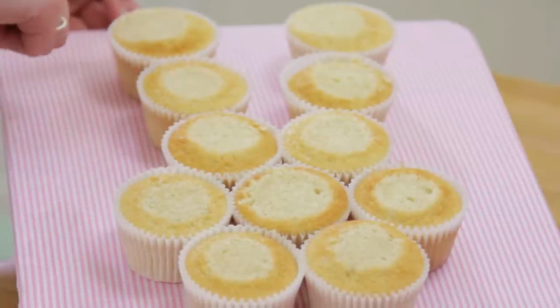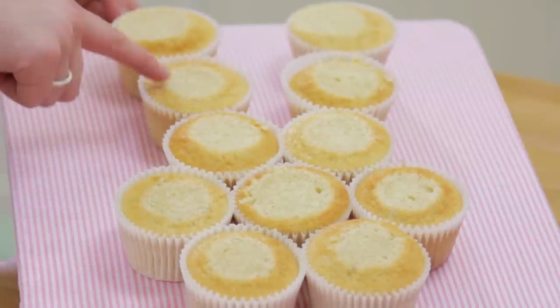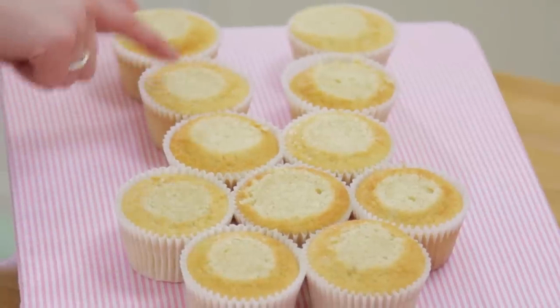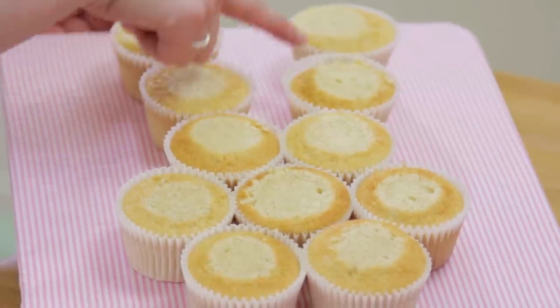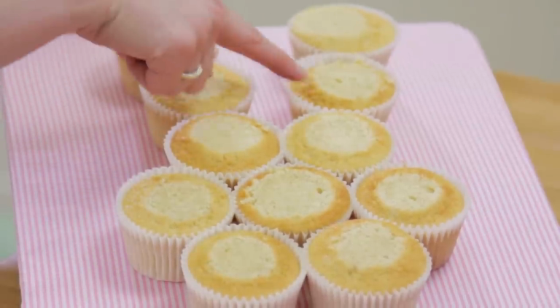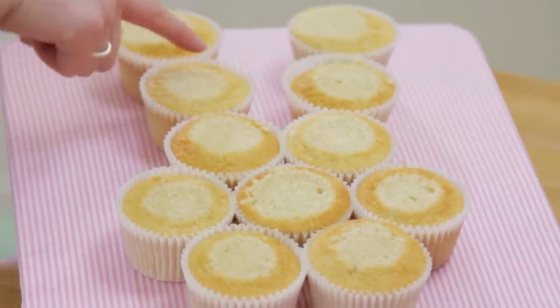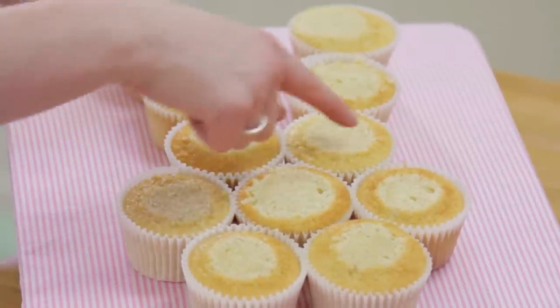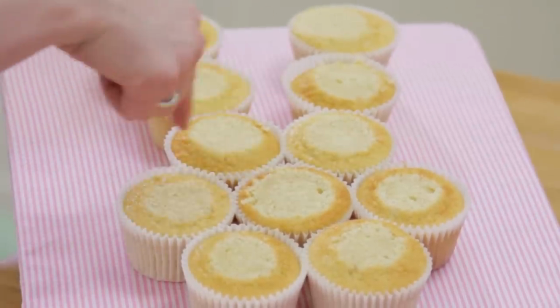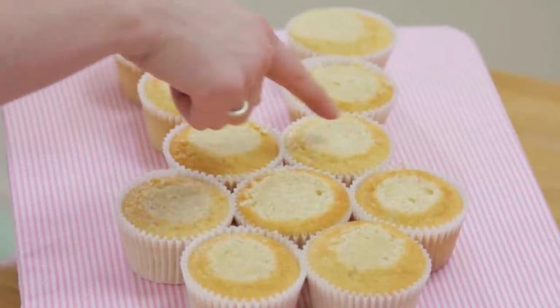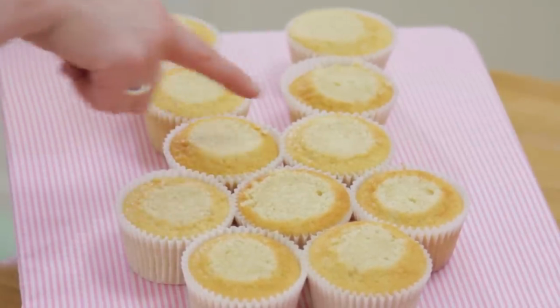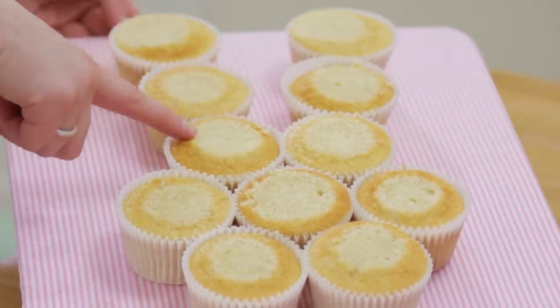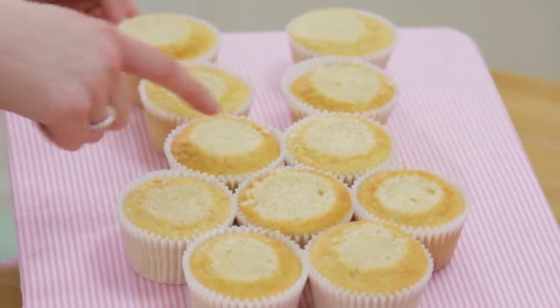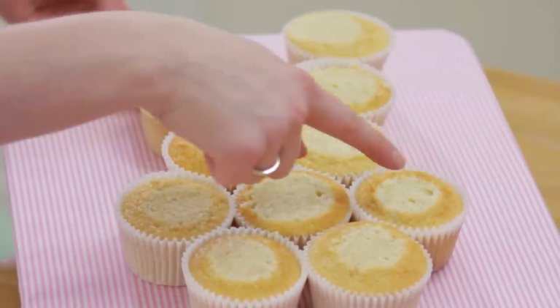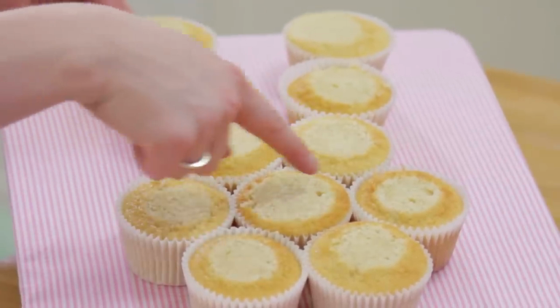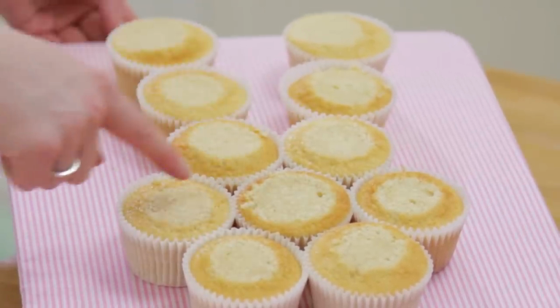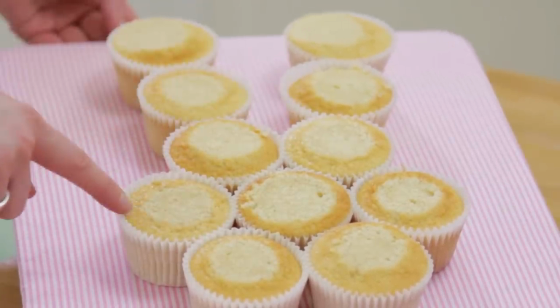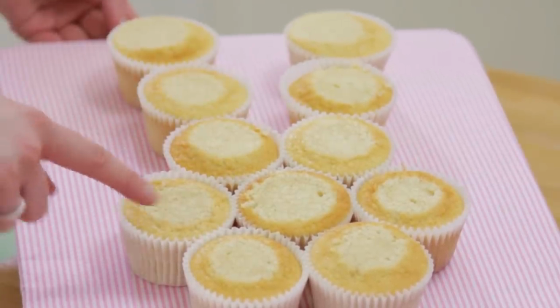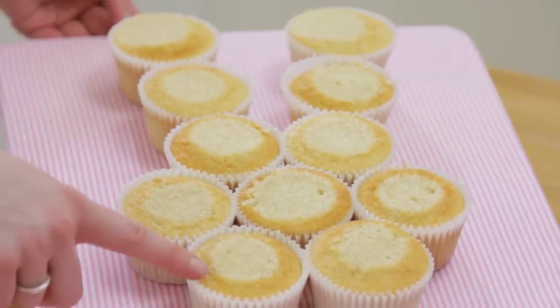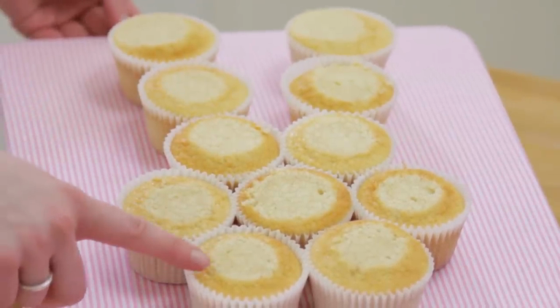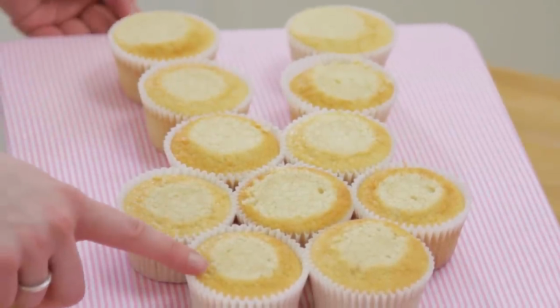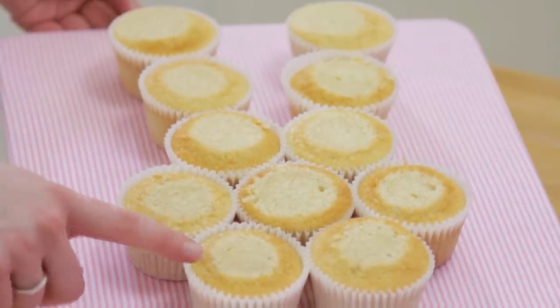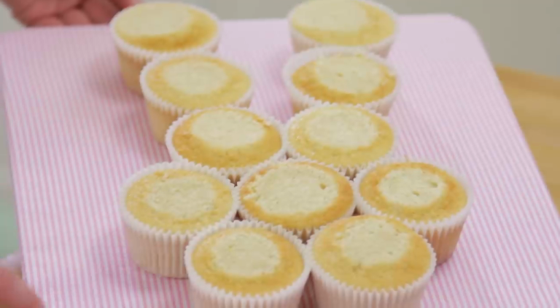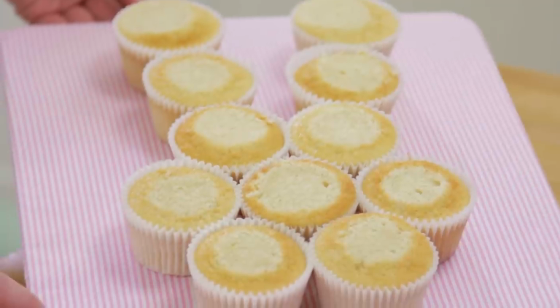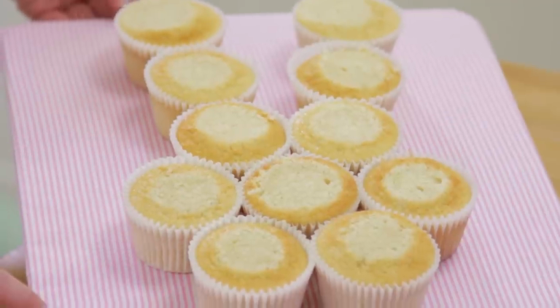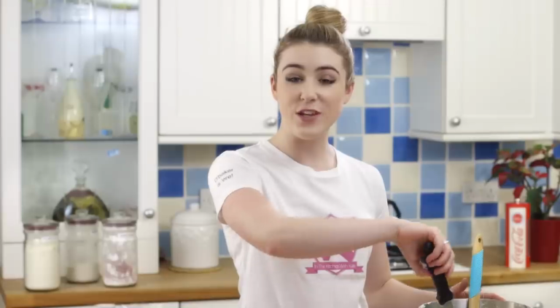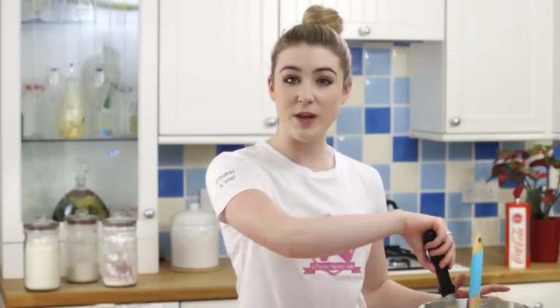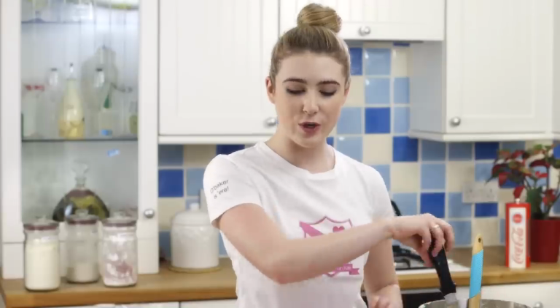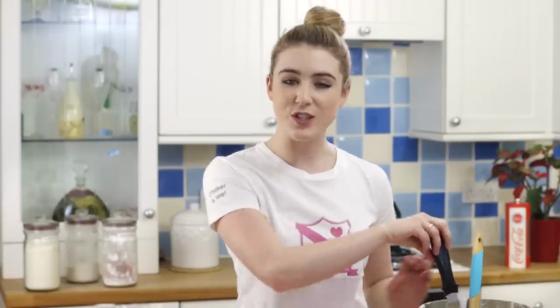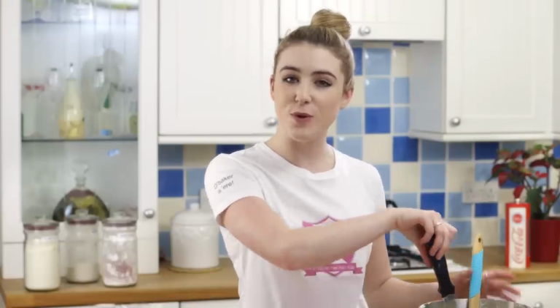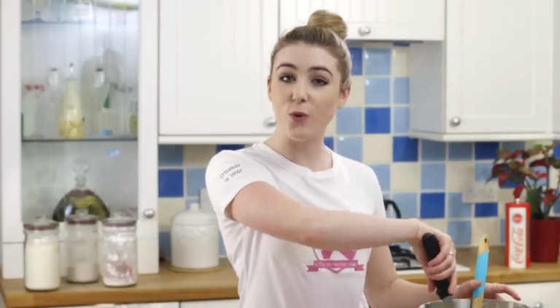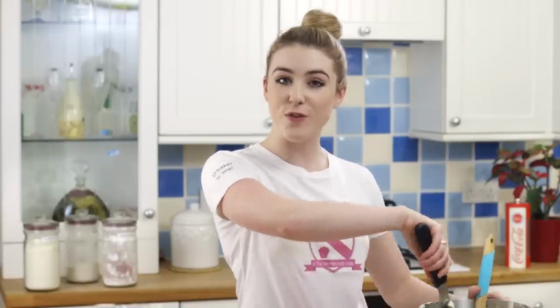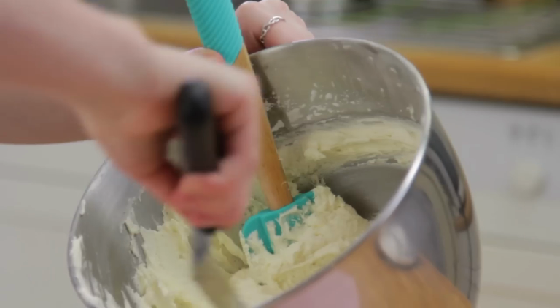So we have 4 cupcakes for the ears, these will be the eyes, we have the cheeks and nose, and then just the chin. Next take your buttercream and smooth it all over the top.